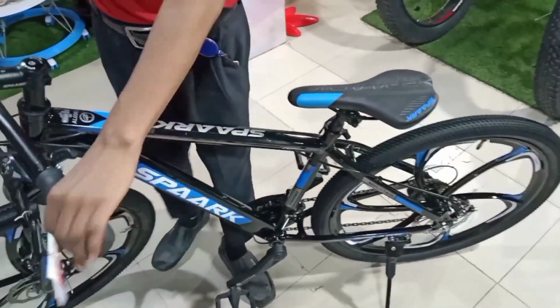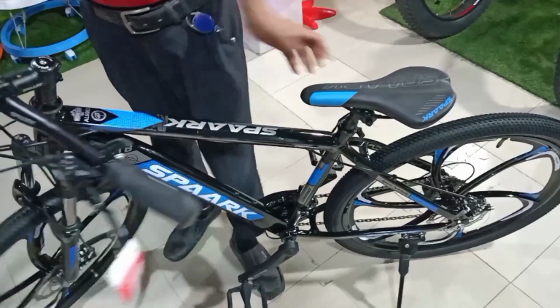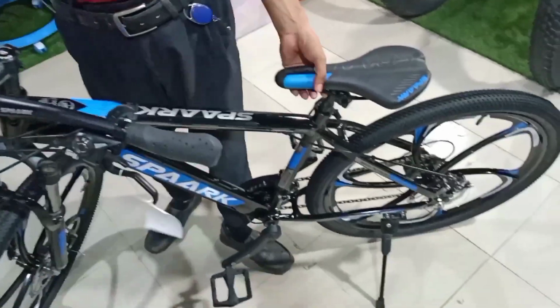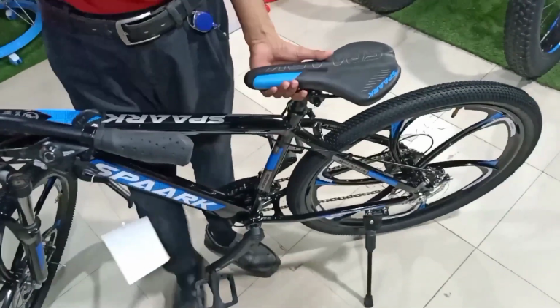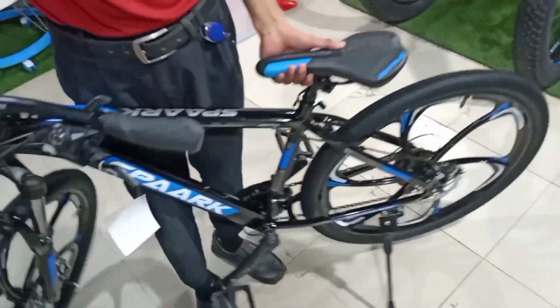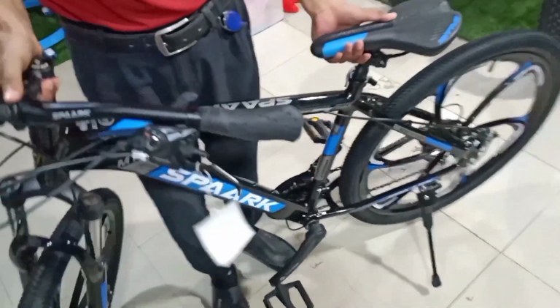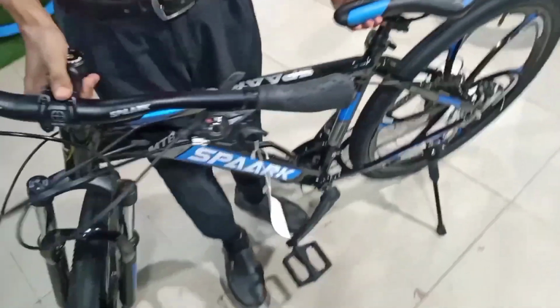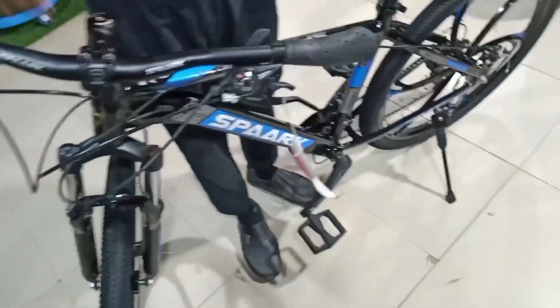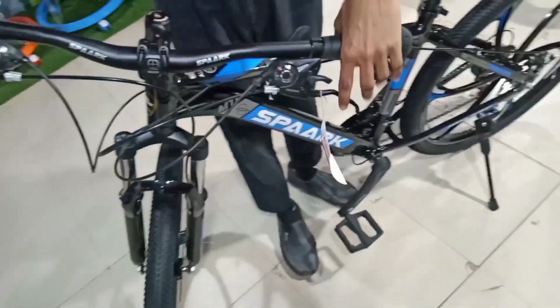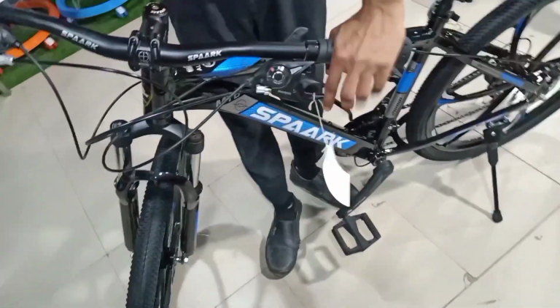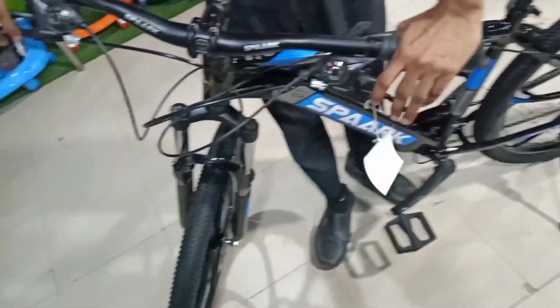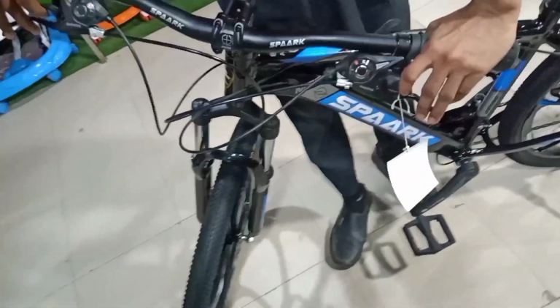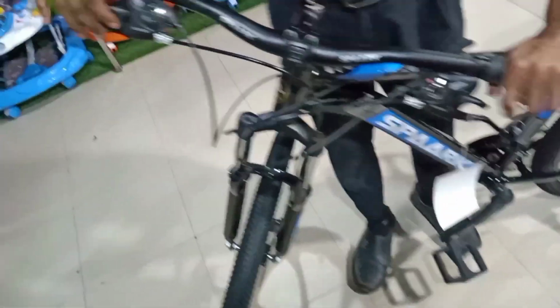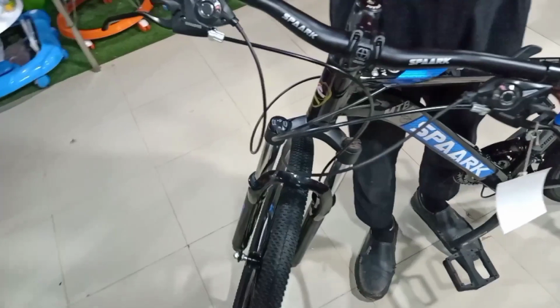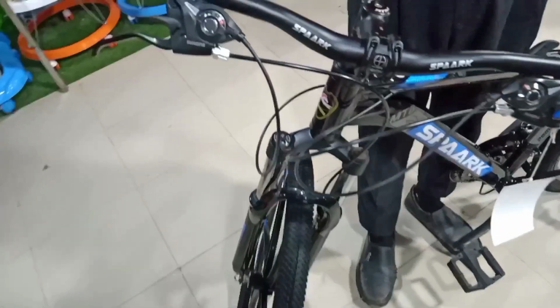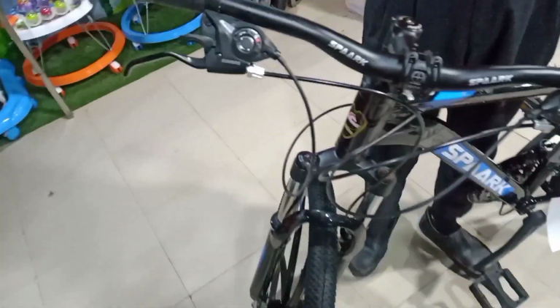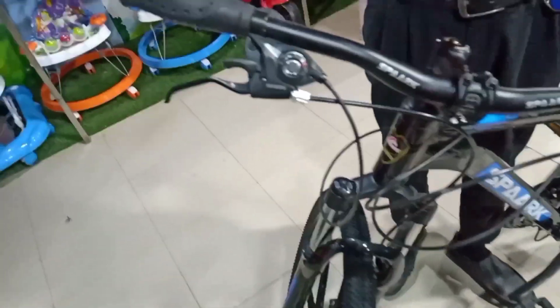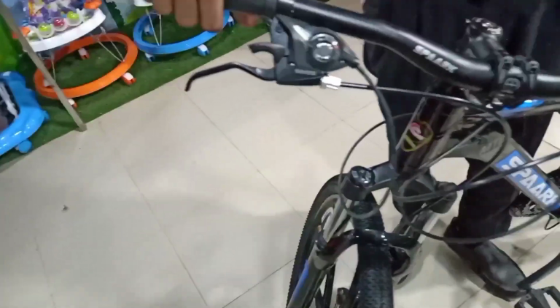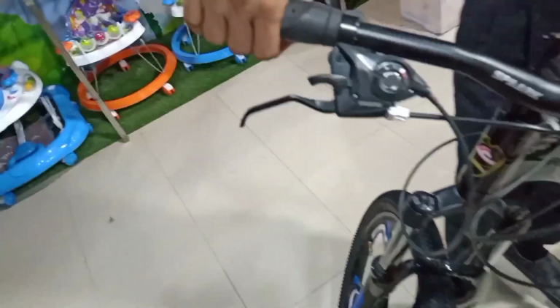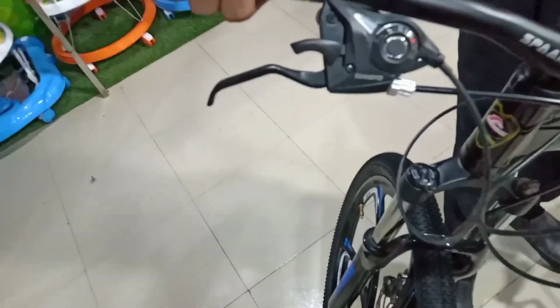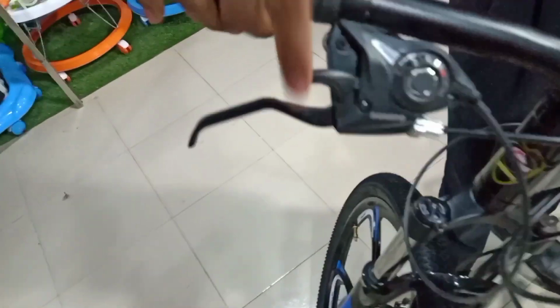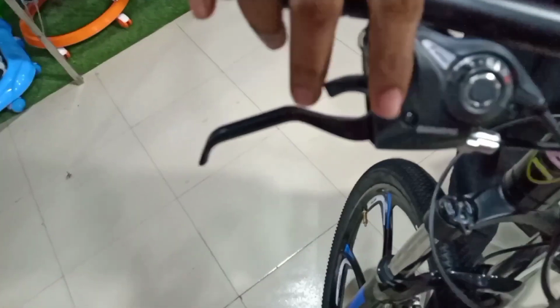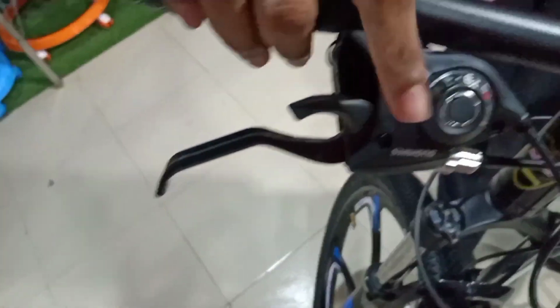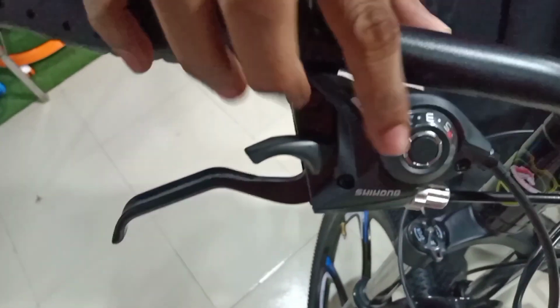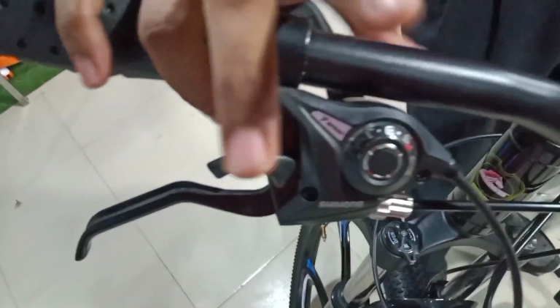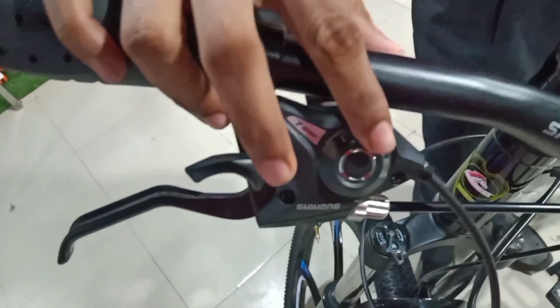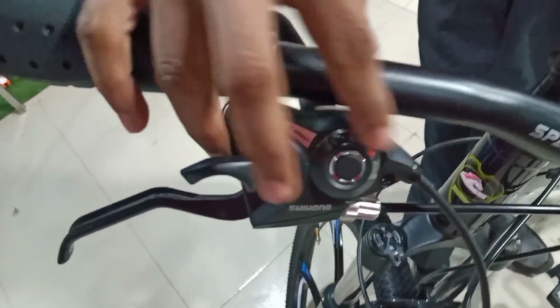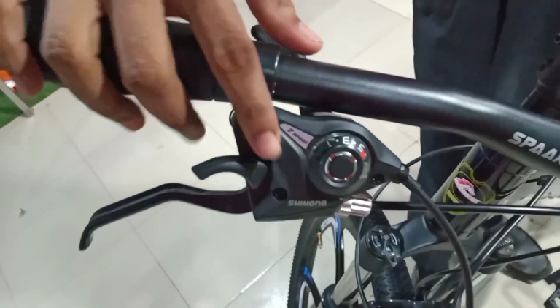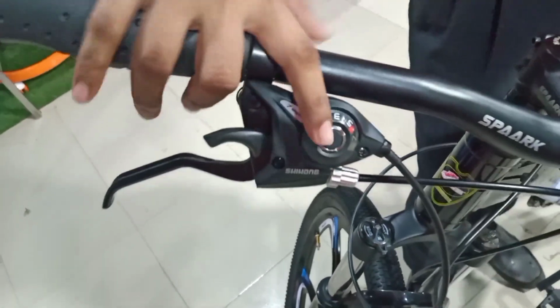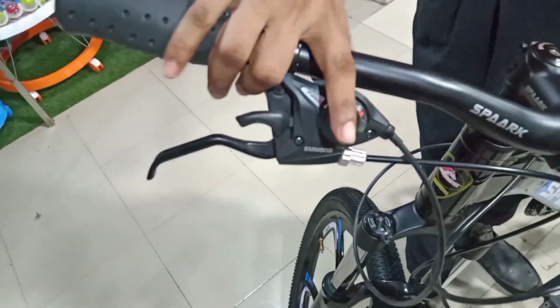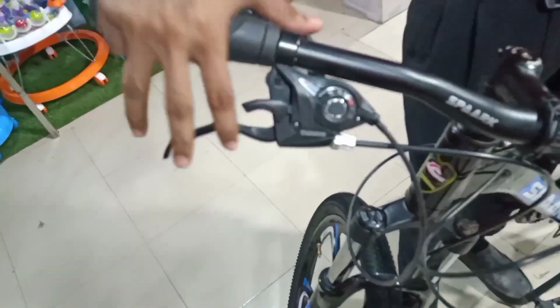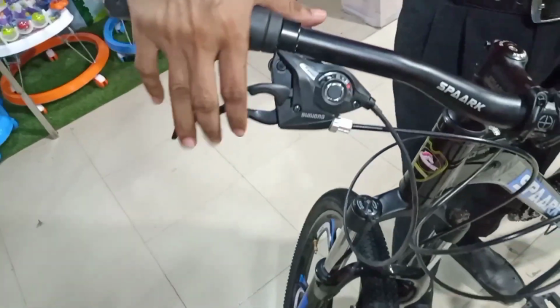The shifter is the same style with an indicator.